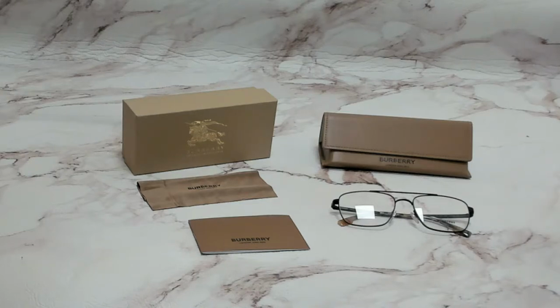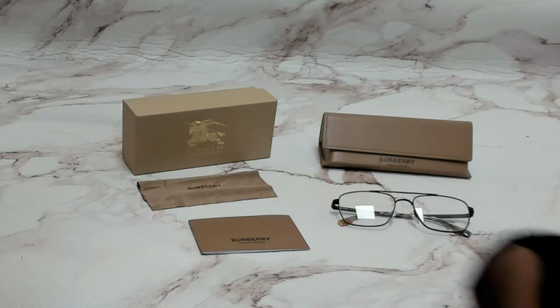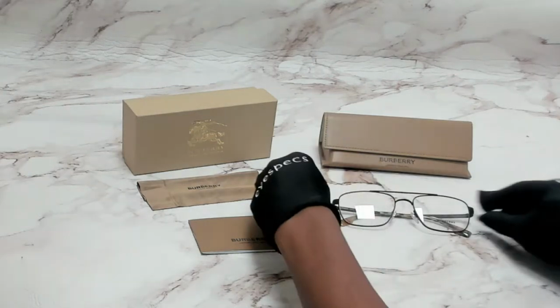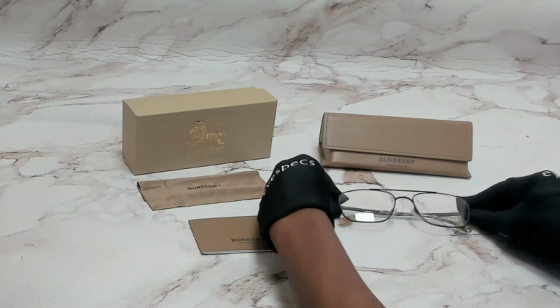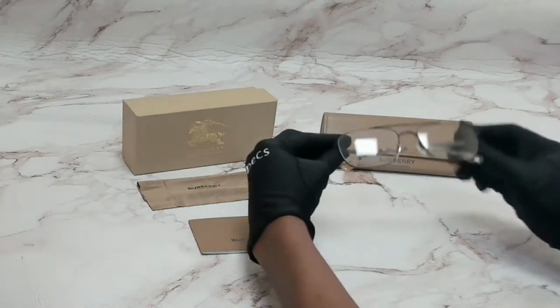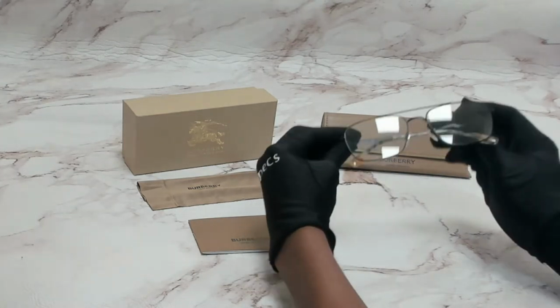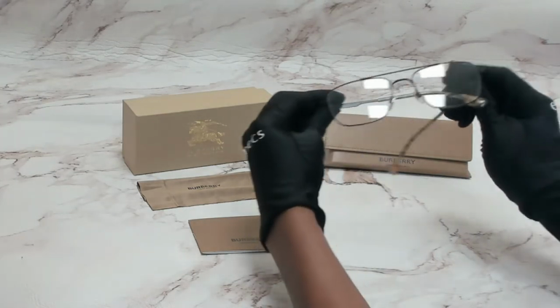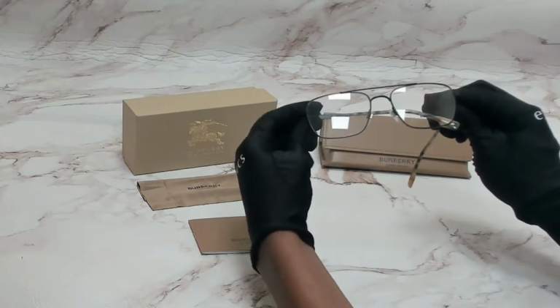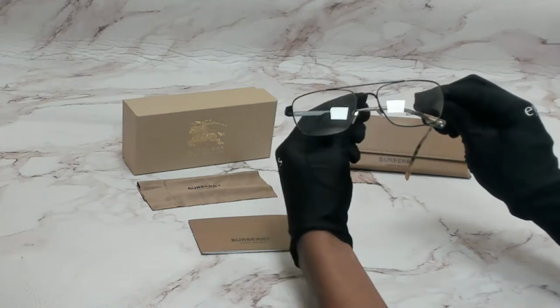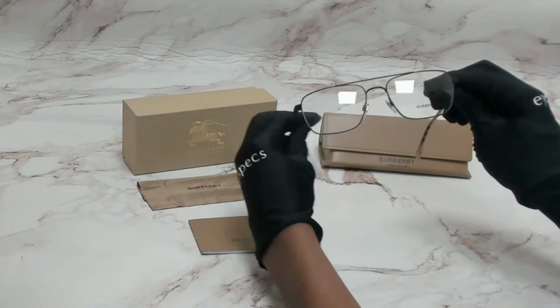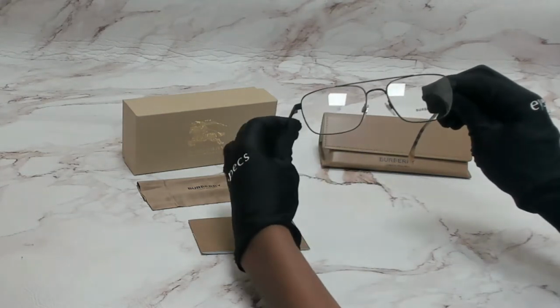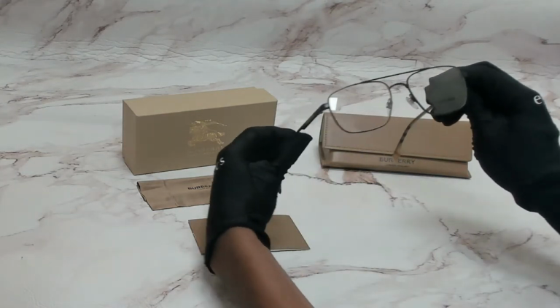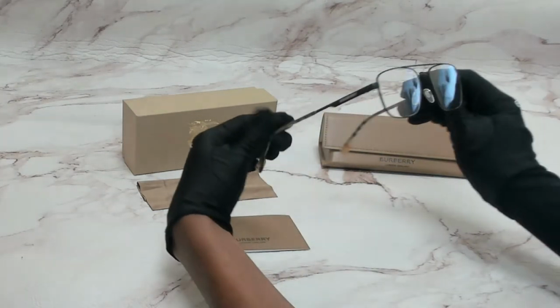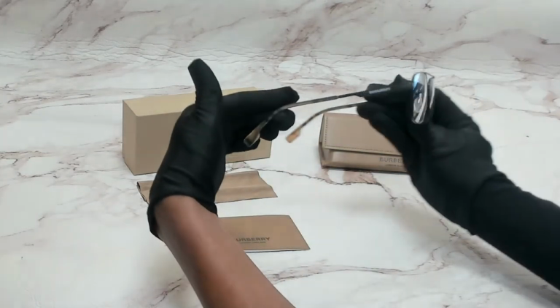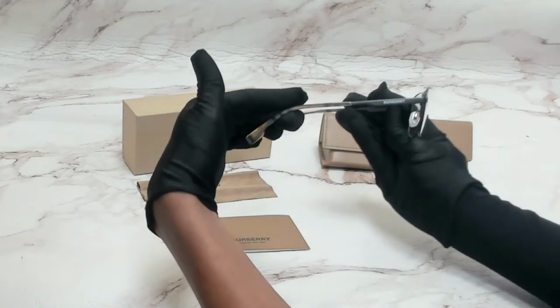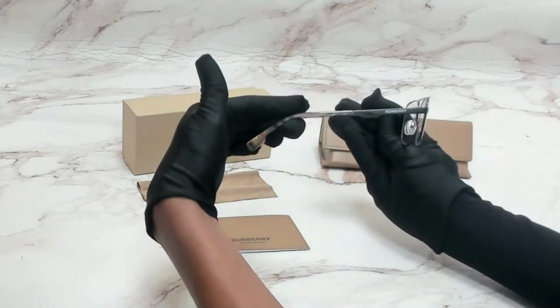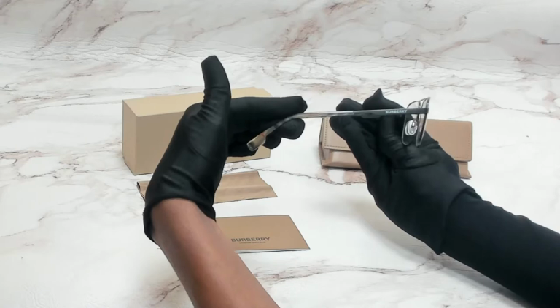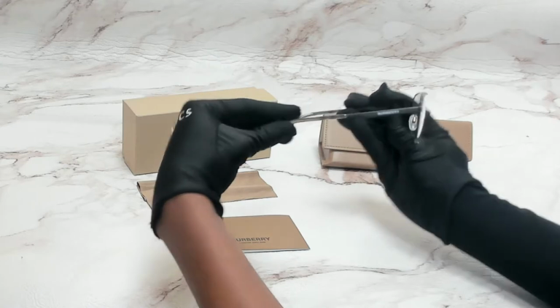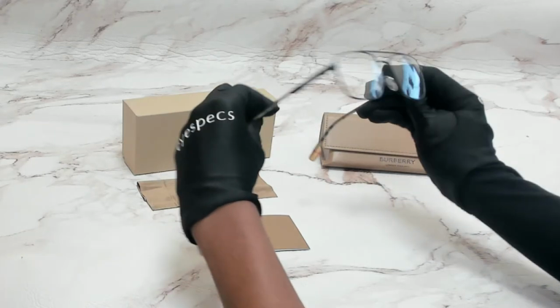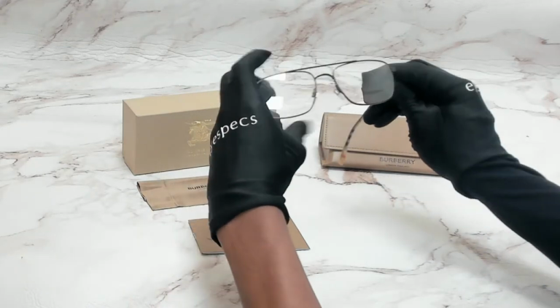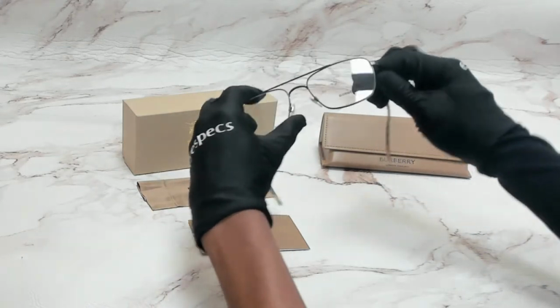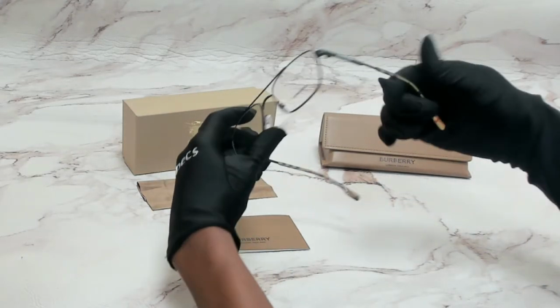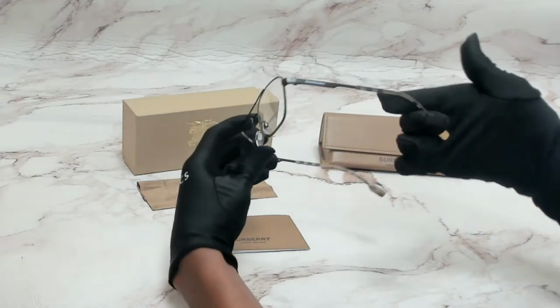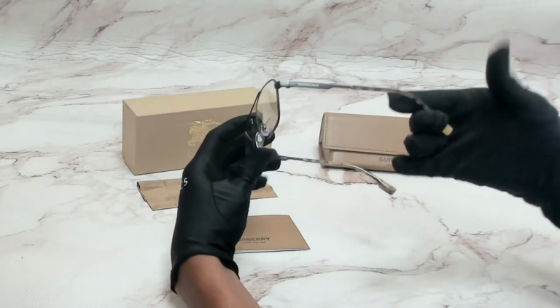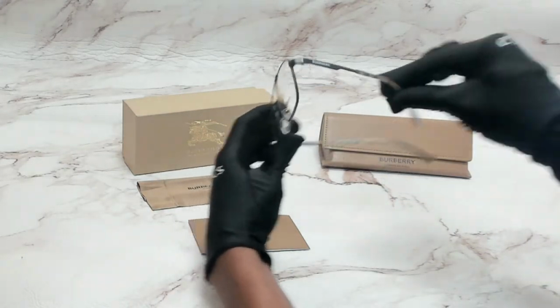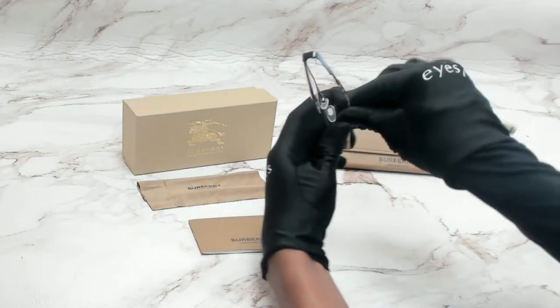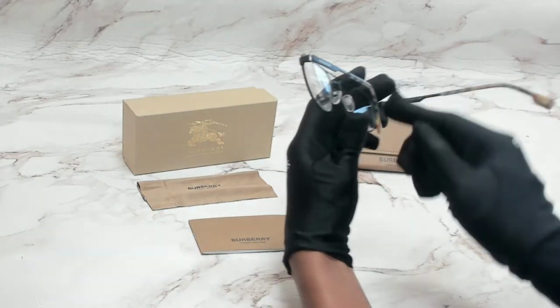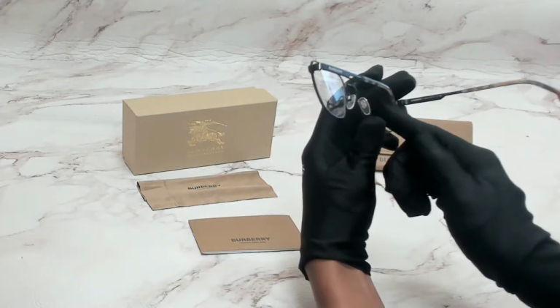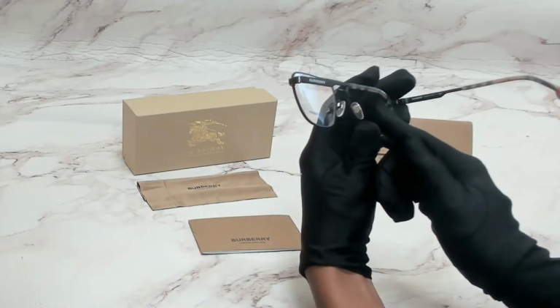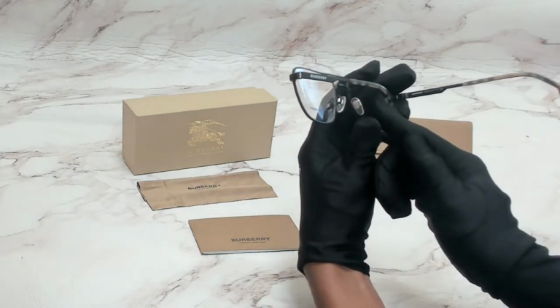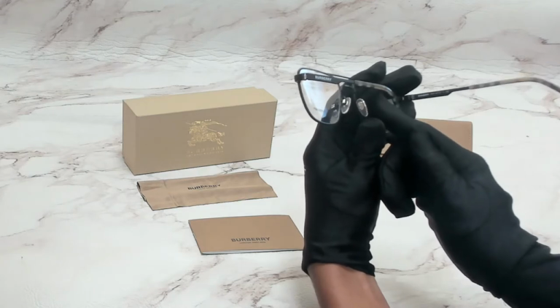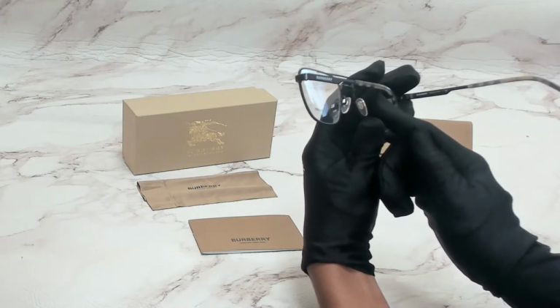The color of the frame is black and it has a style of pilot. On its temples you'll see the Burberry logo, and it can also be found on its nose pads with a check pattern.